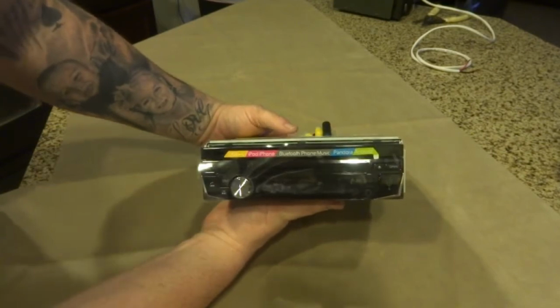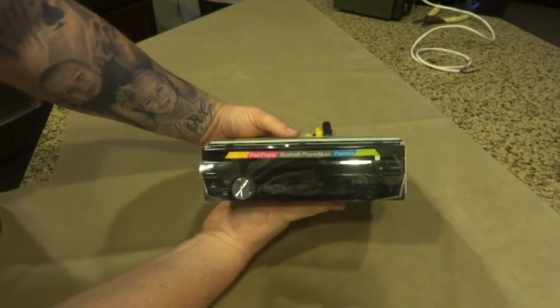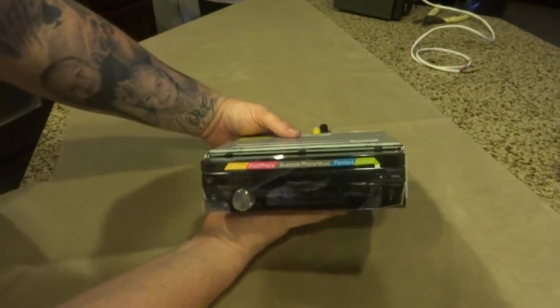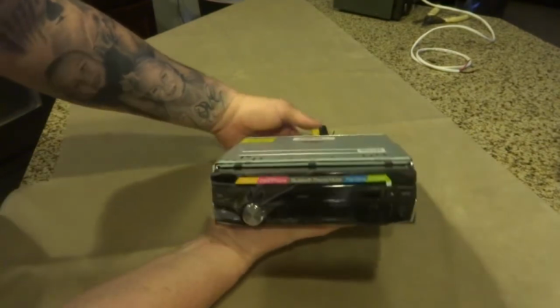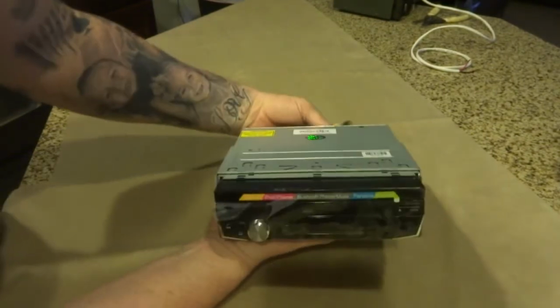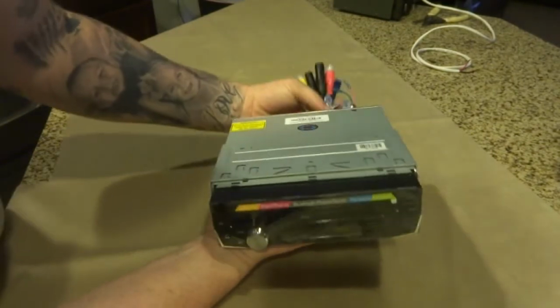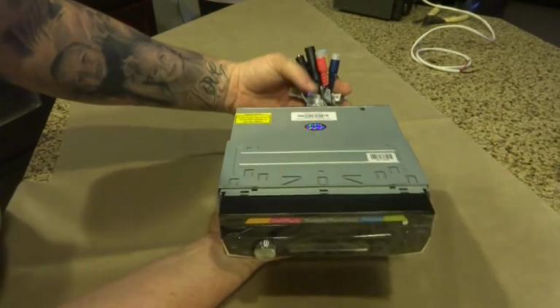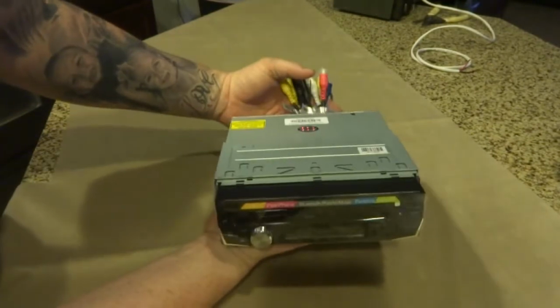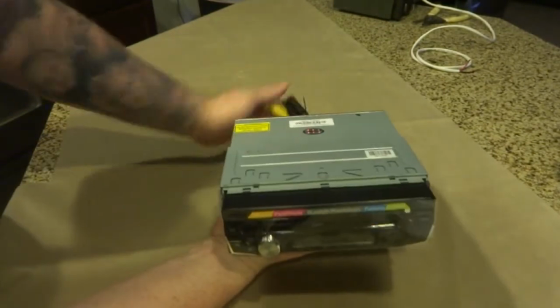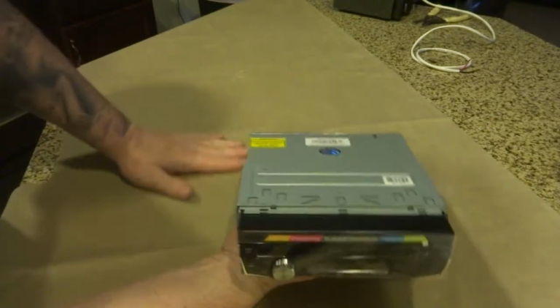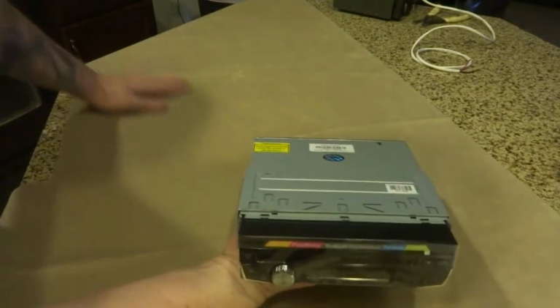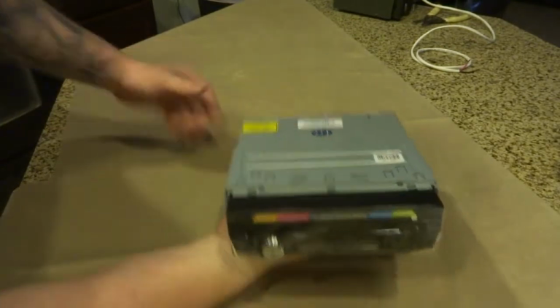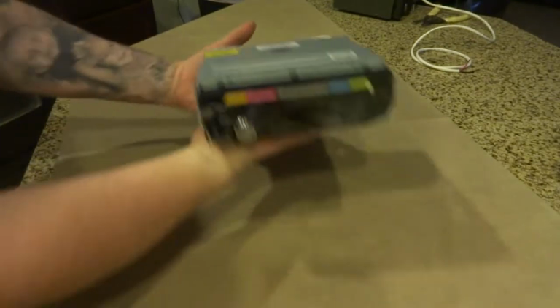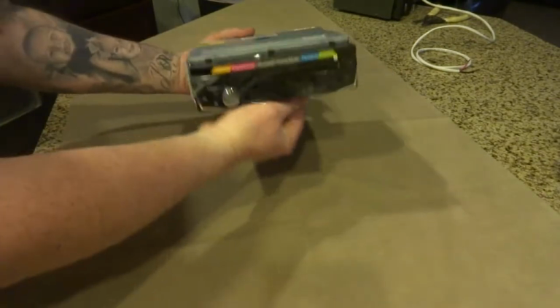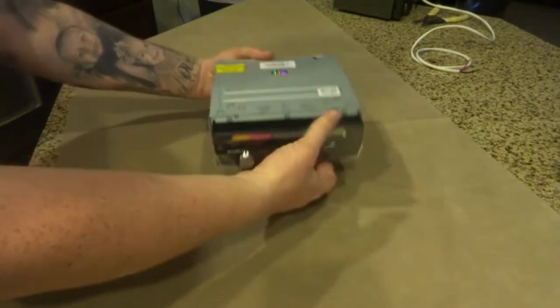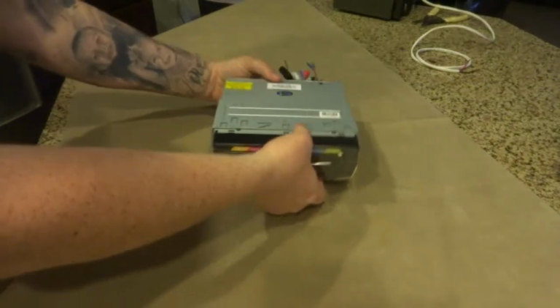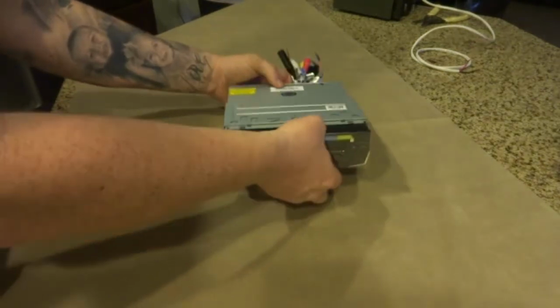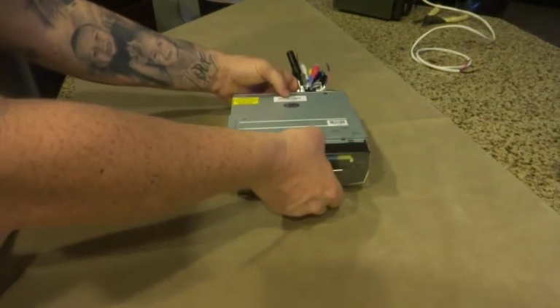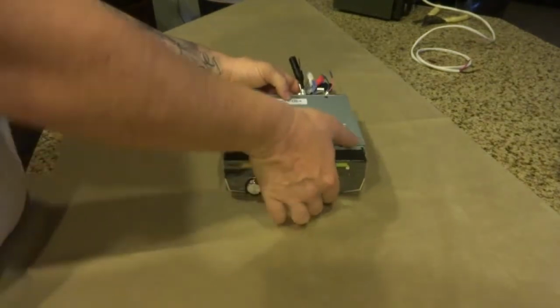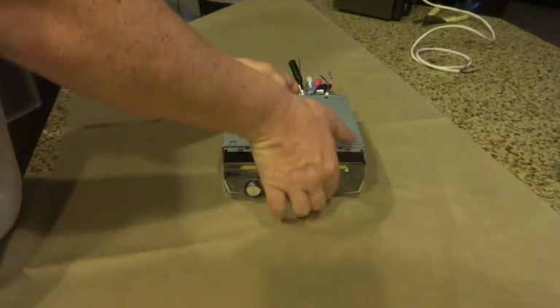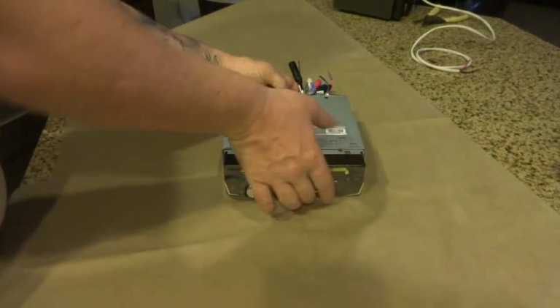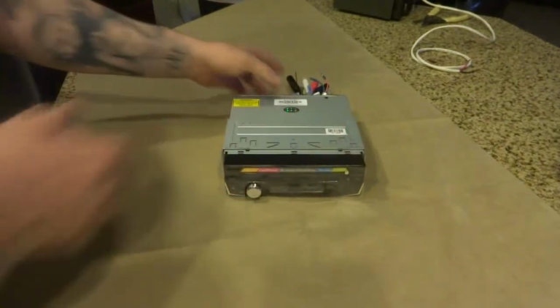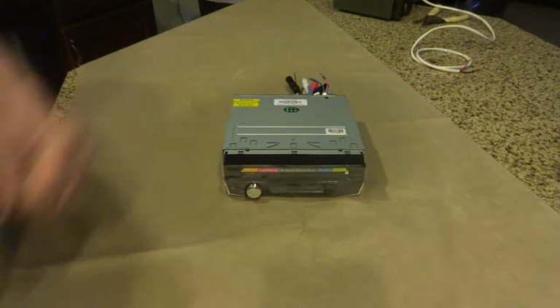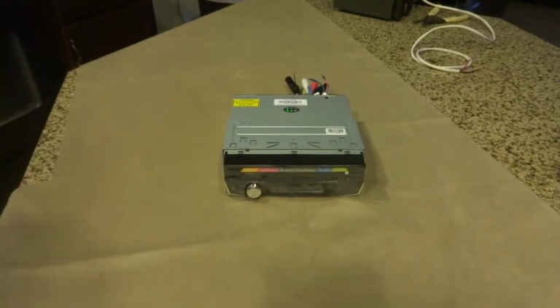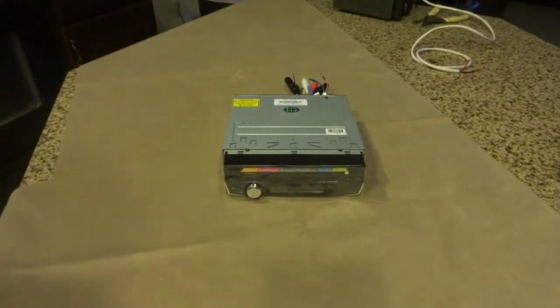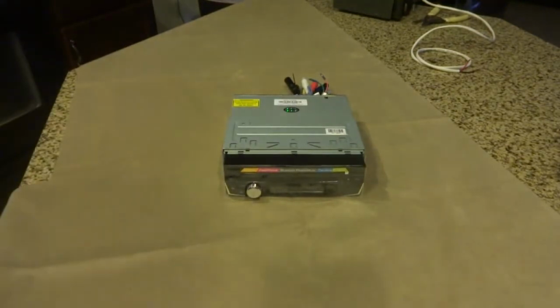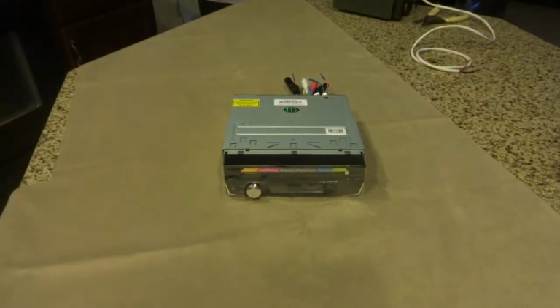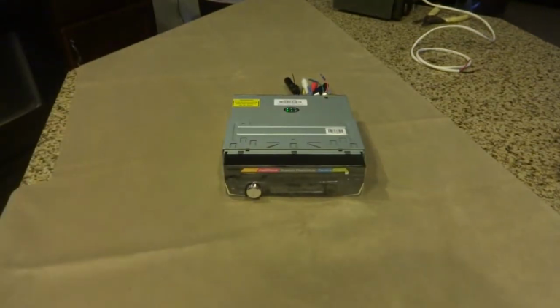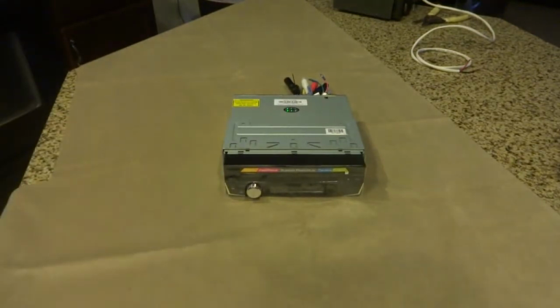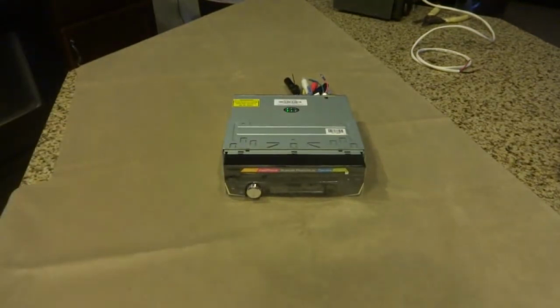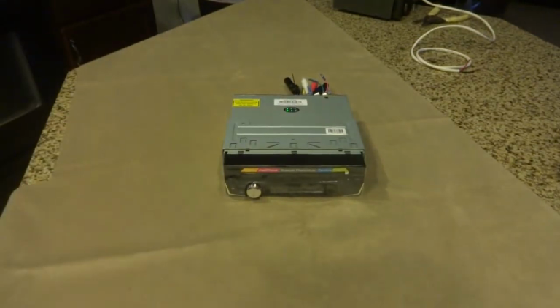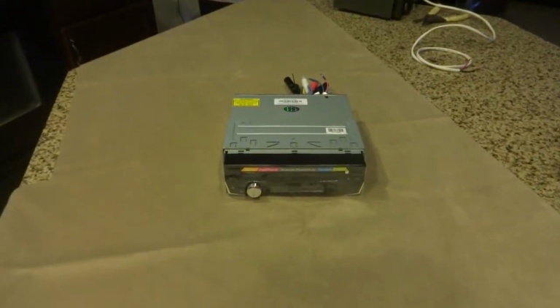Go ahead and give me a few minutes. I'm going to get organized and get this set up to play right here off the box, and we'll go from there.